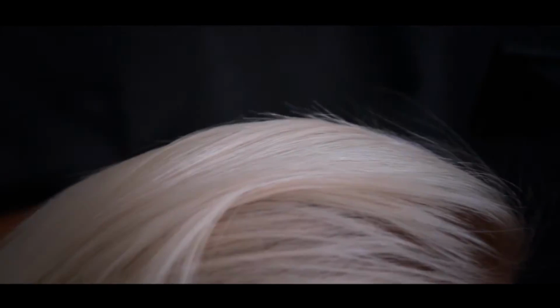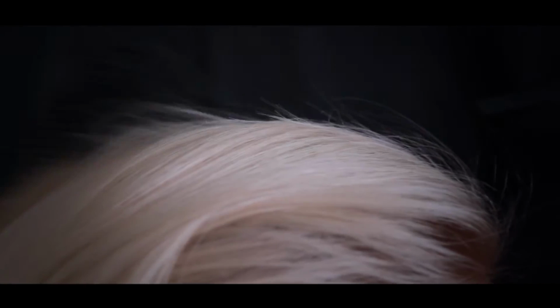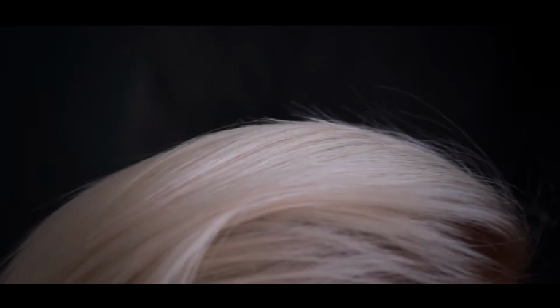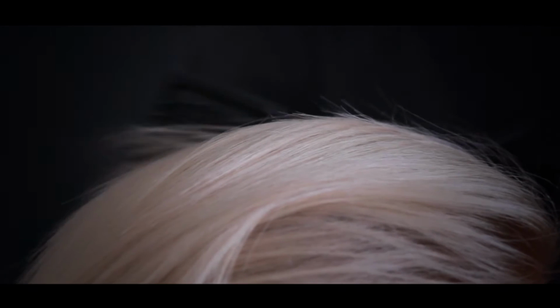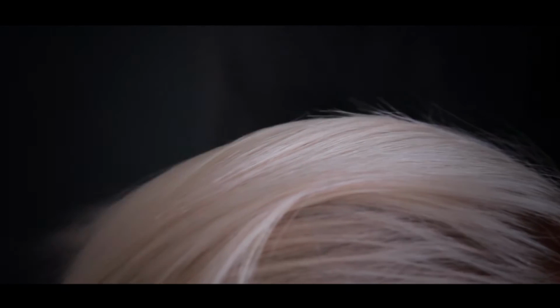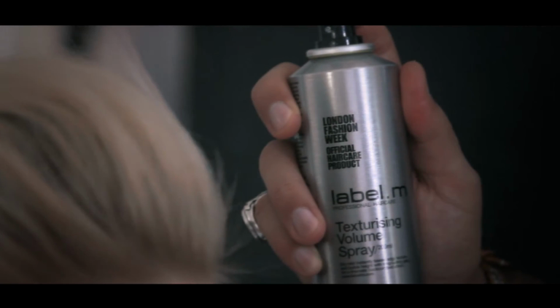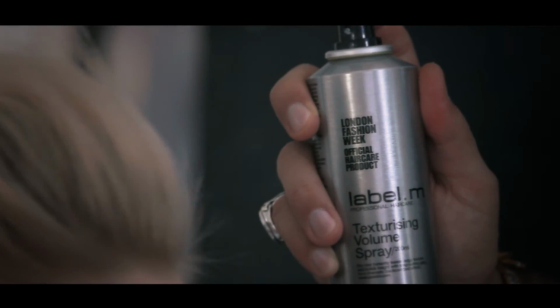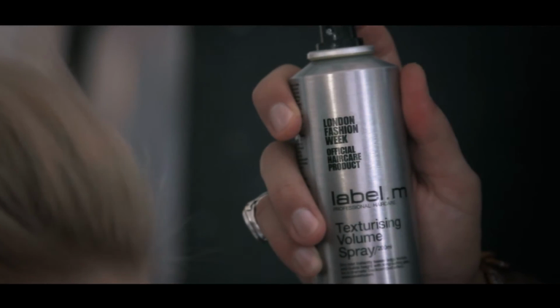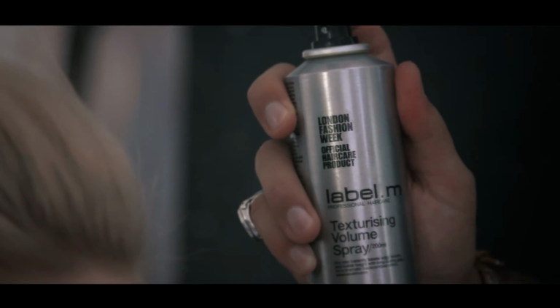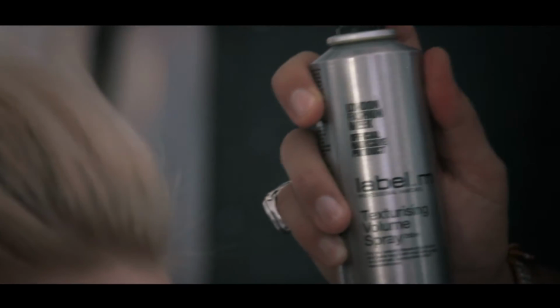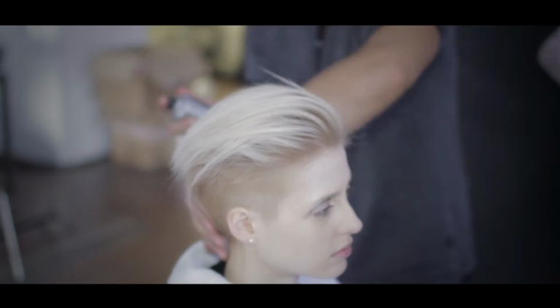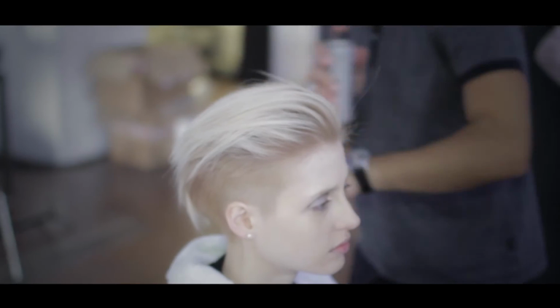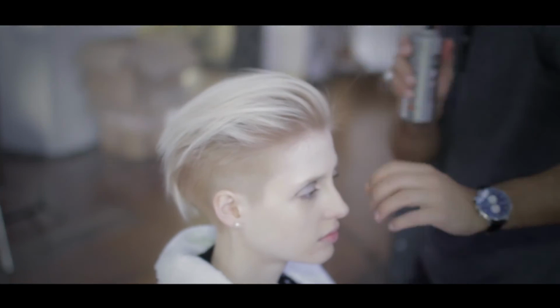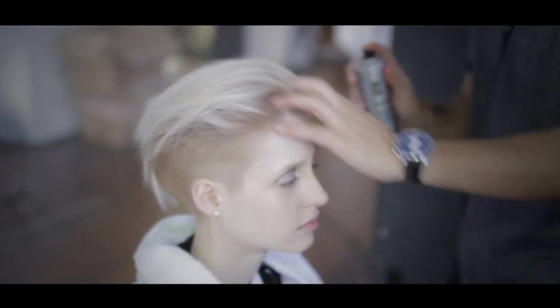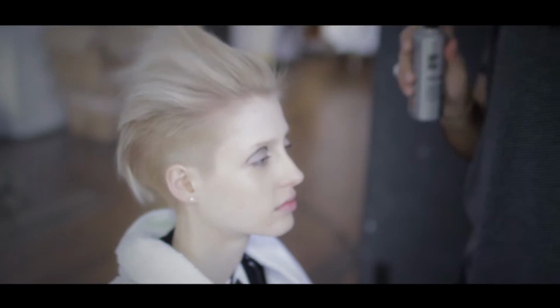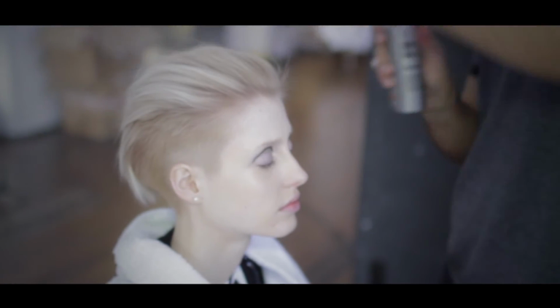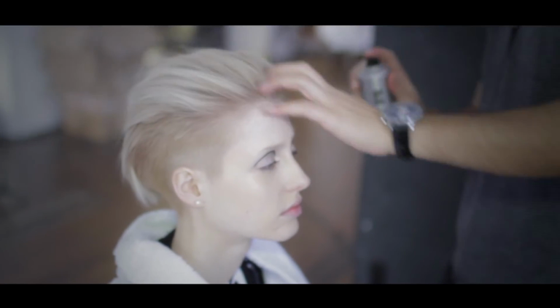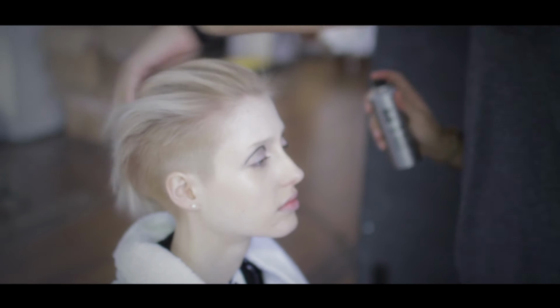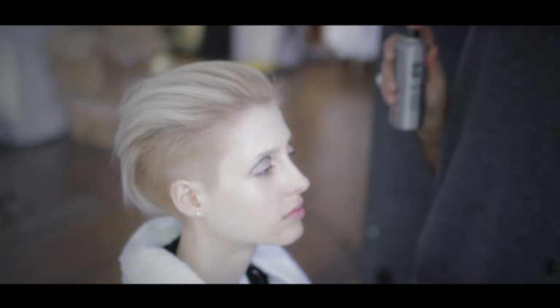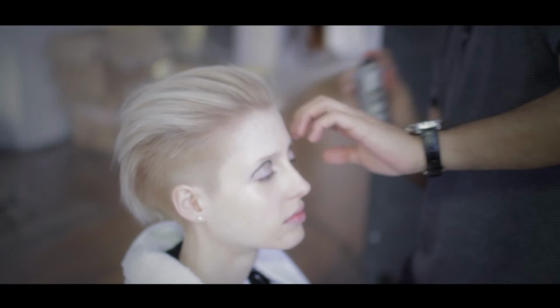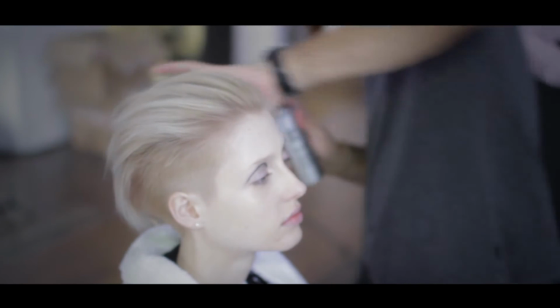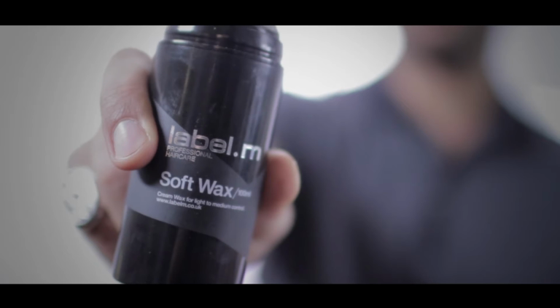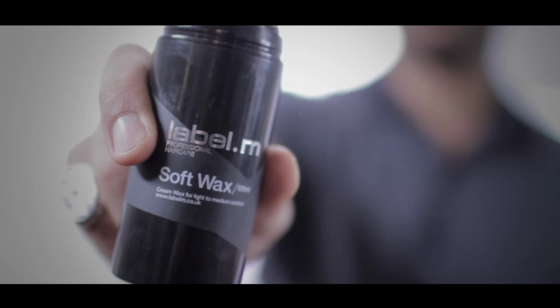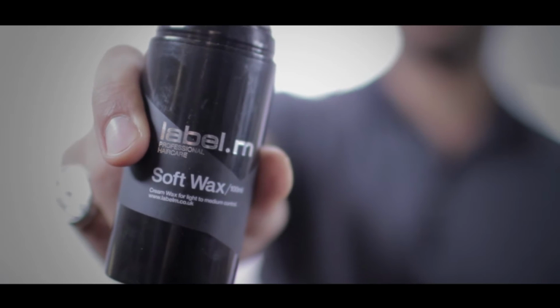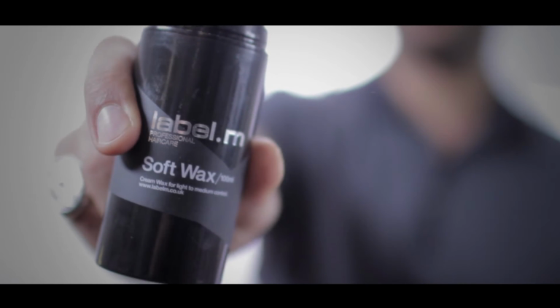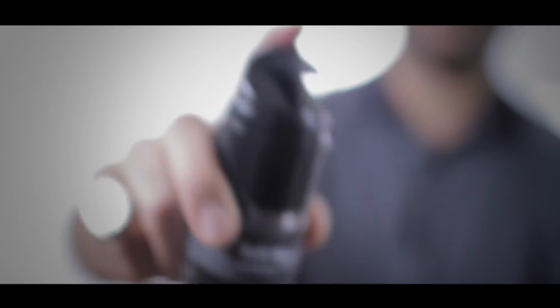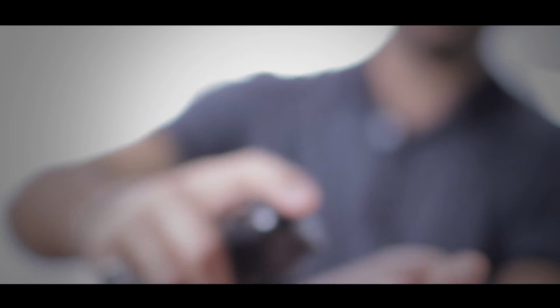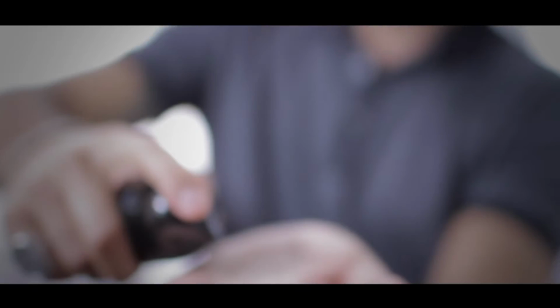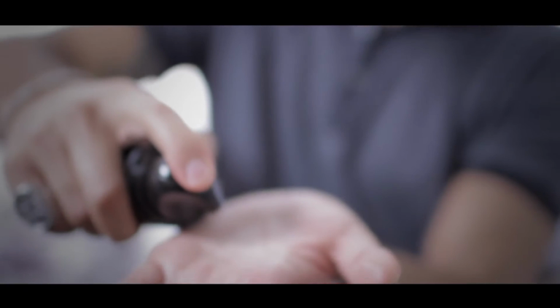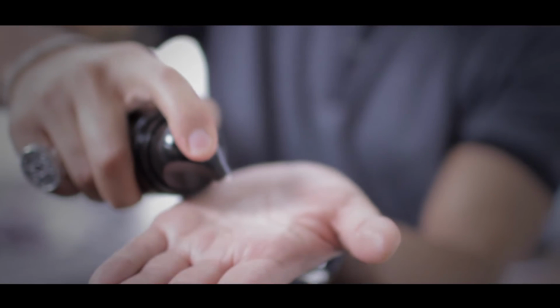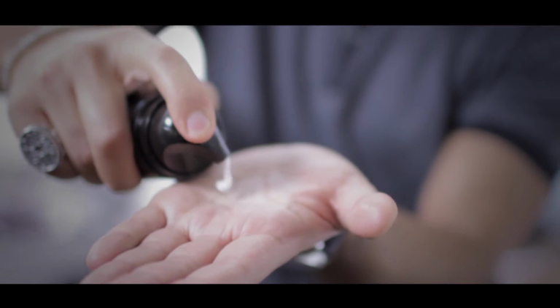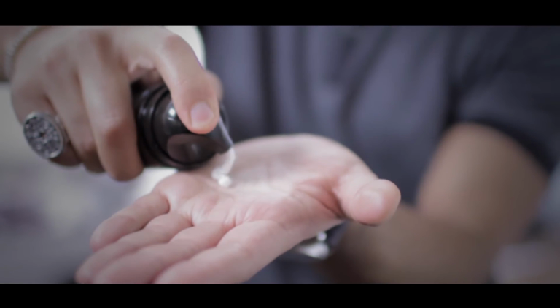After smoothing the hair, we have used the Label M texturising volume spray for a dusty textured finish, and applied a small amount of Label M soft wax to give separation, definition and hold.